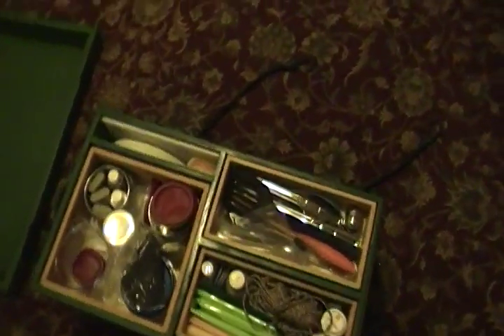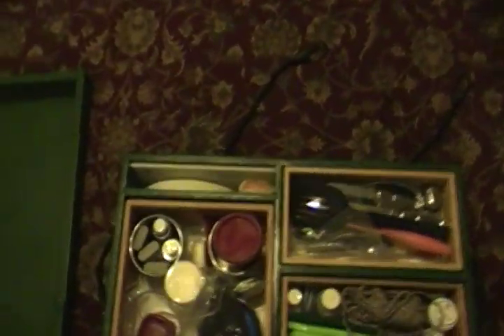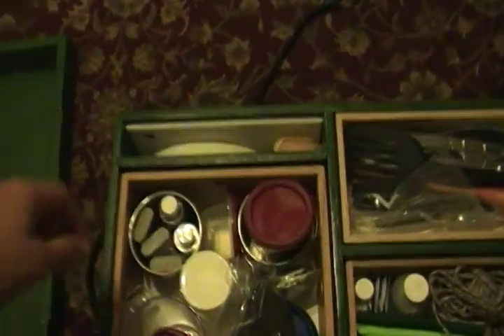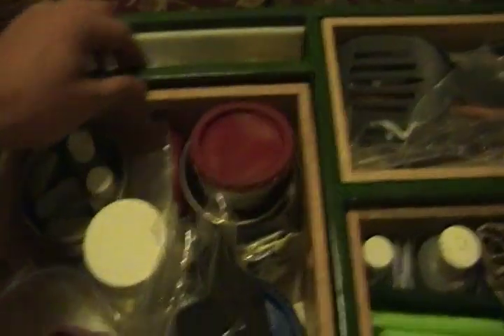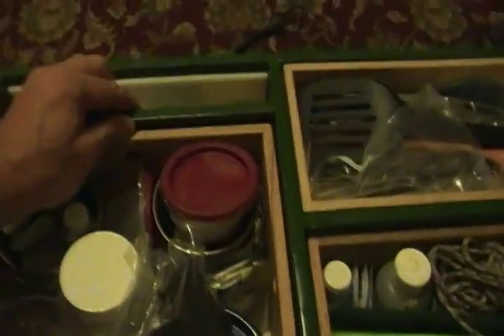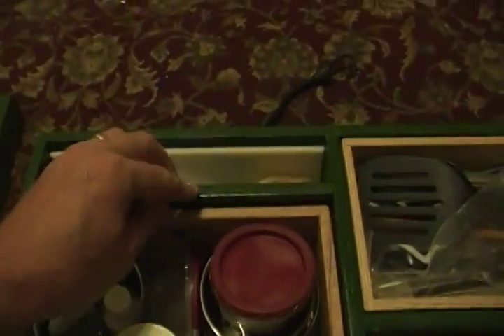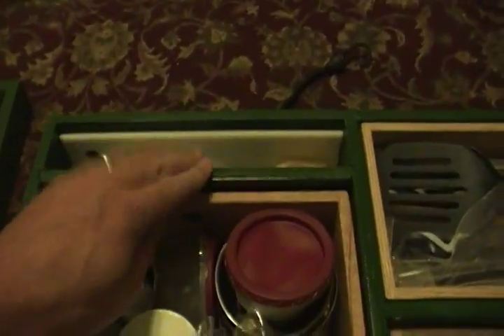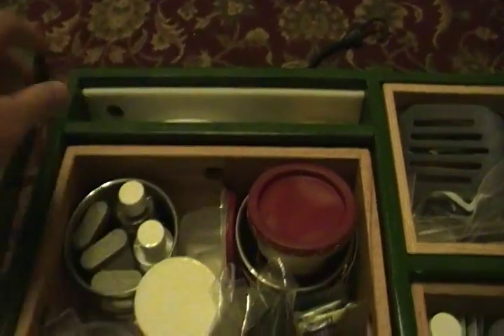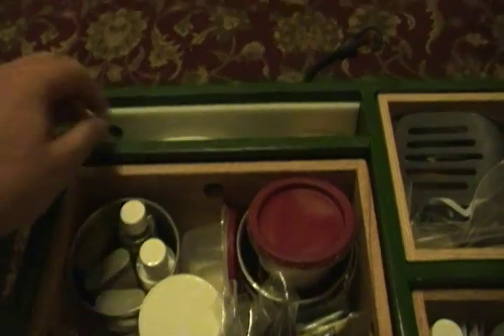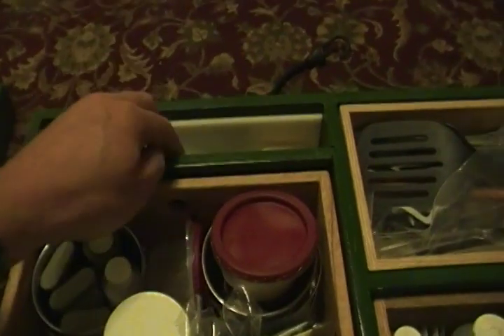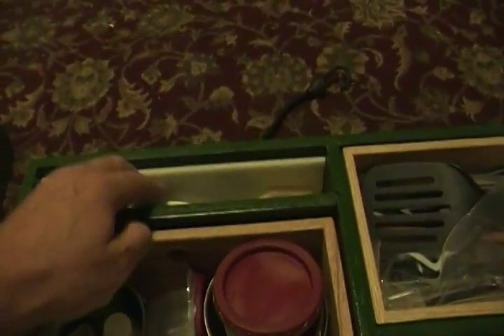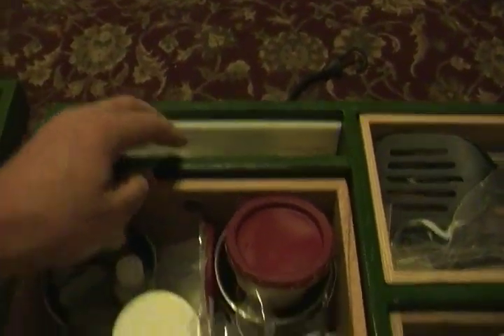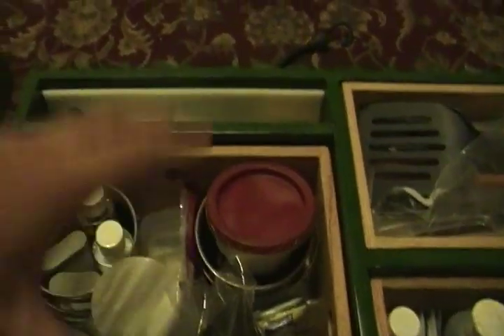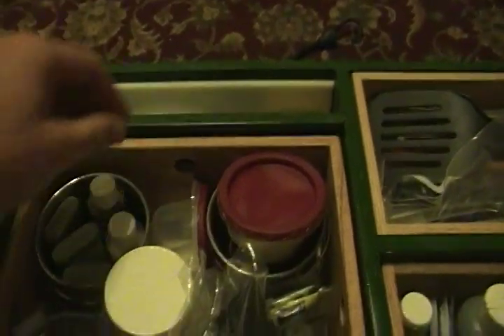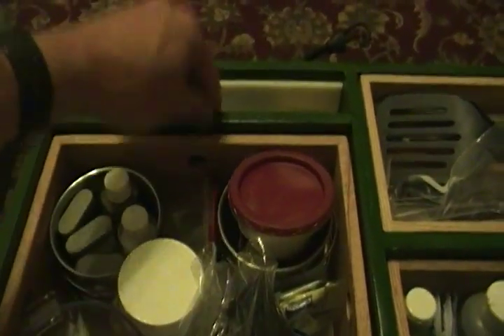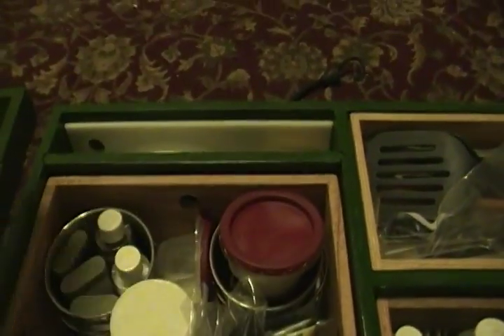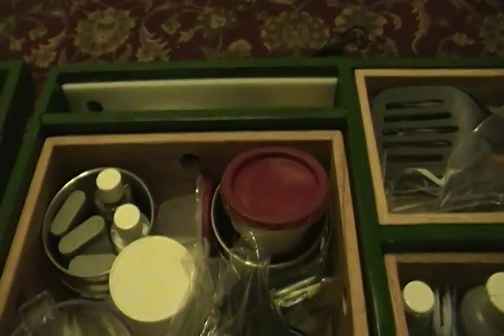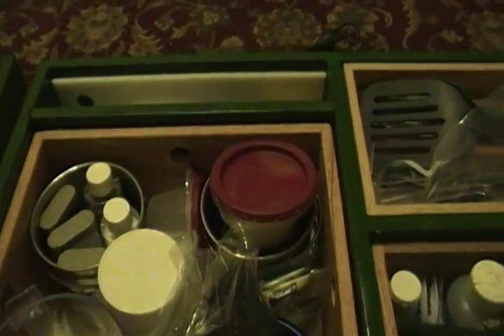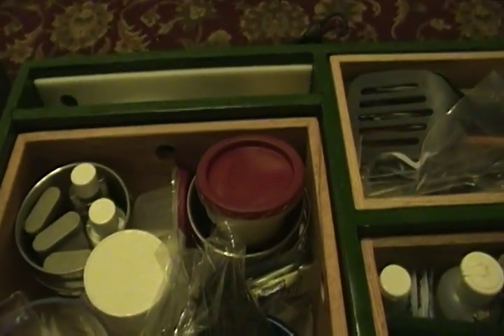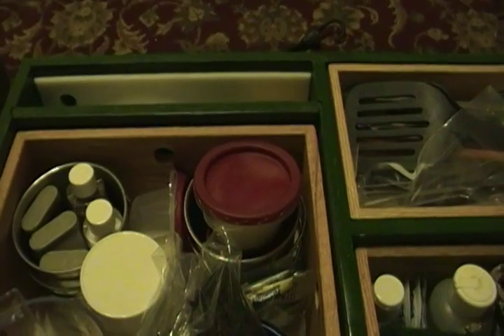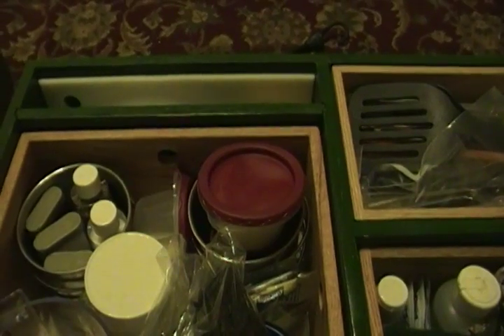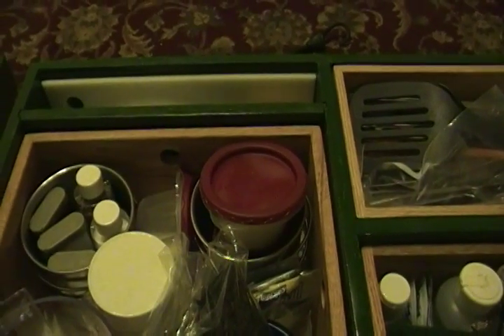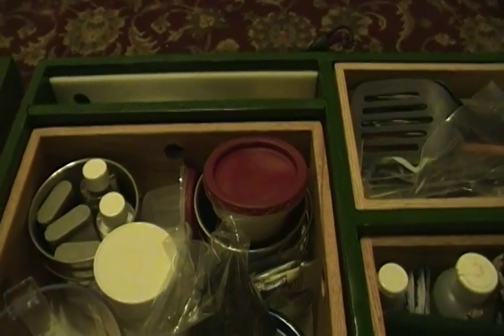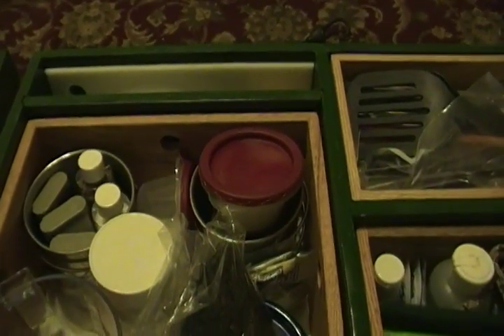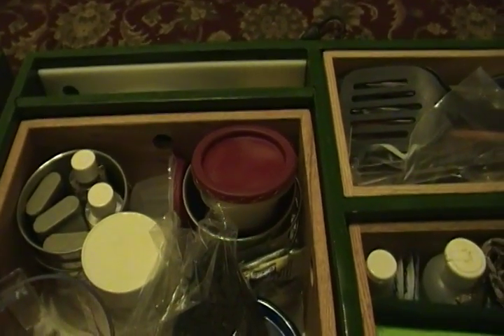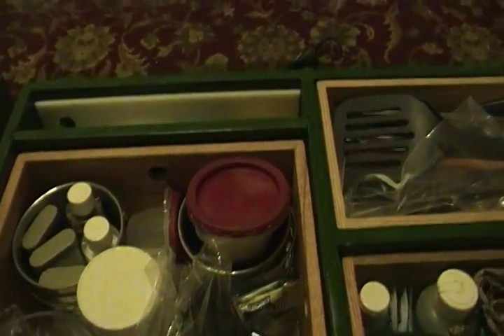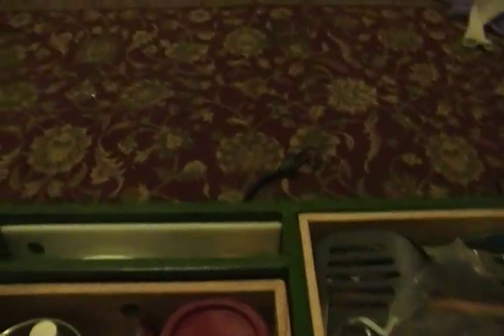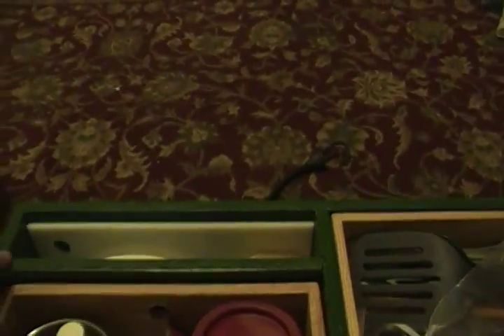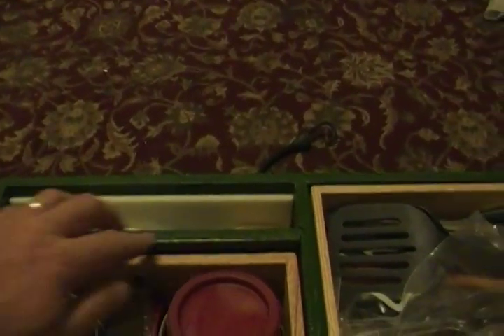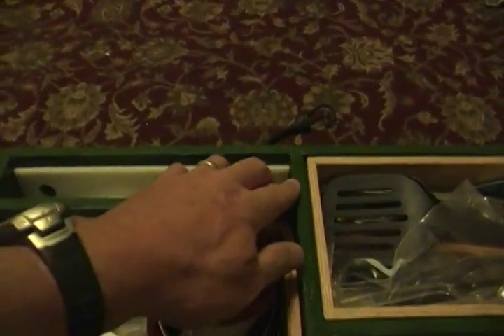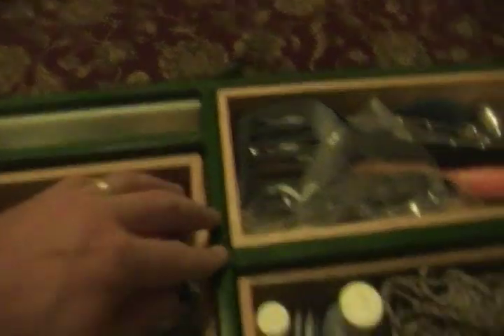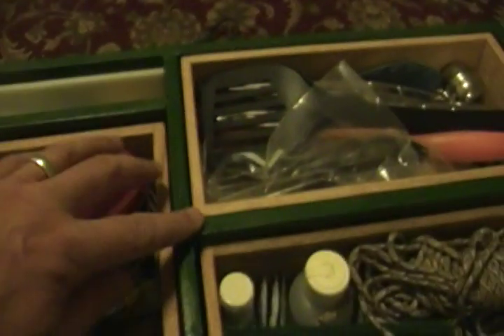I also made this little divider here removable, because it's too hard to get in there to clean it. So once you take these things out you can pull that divider out and get easier access to cleaning. These joints are obviously dados.